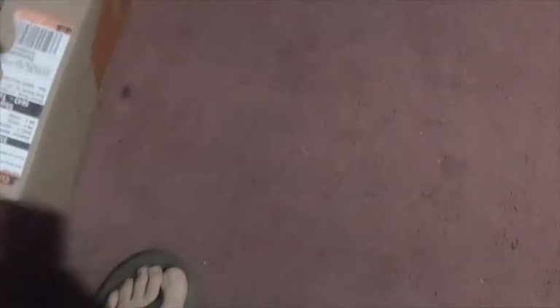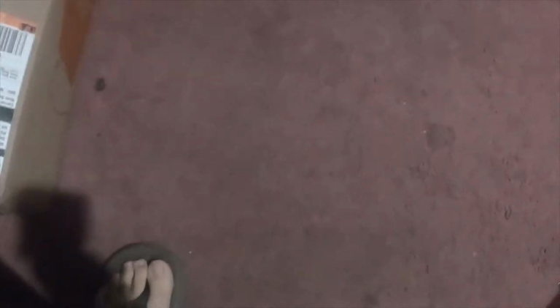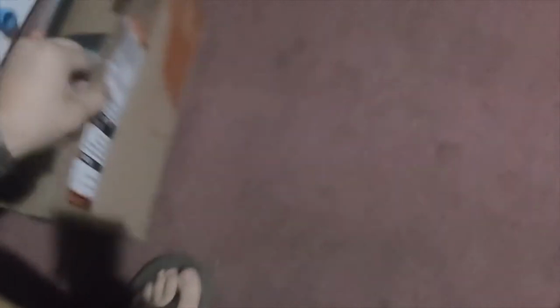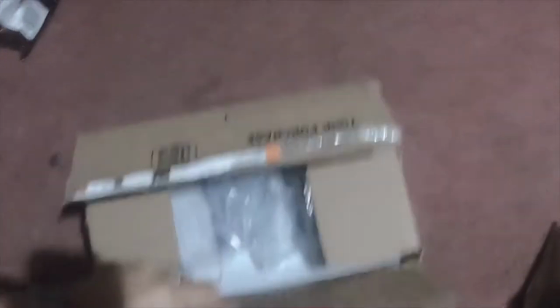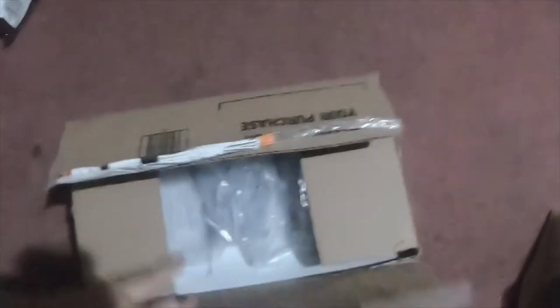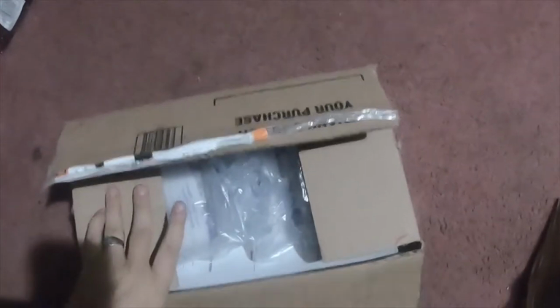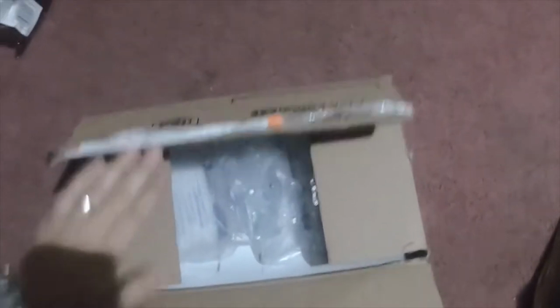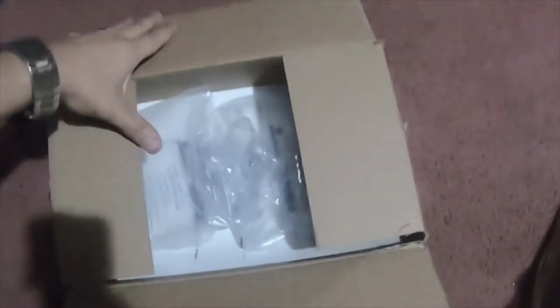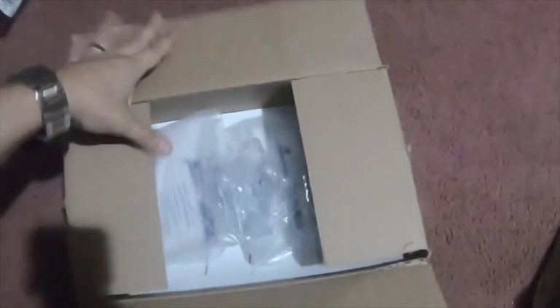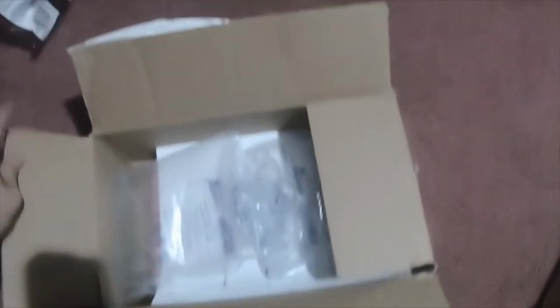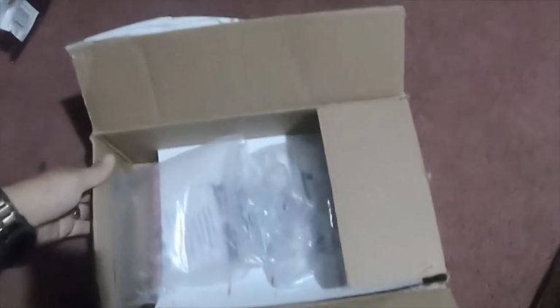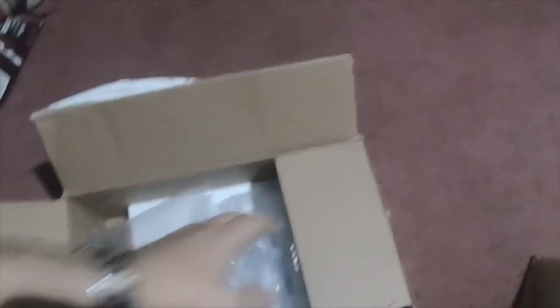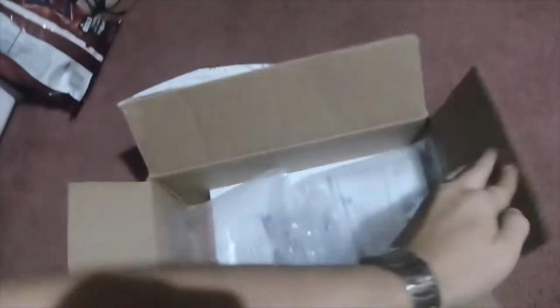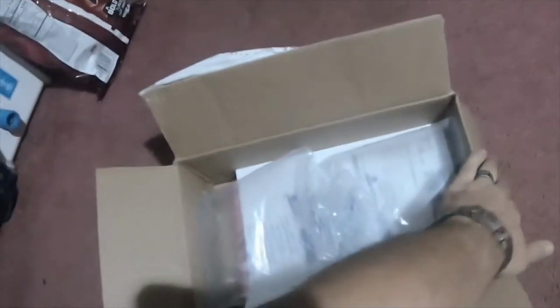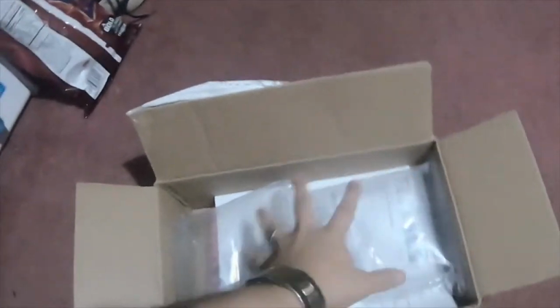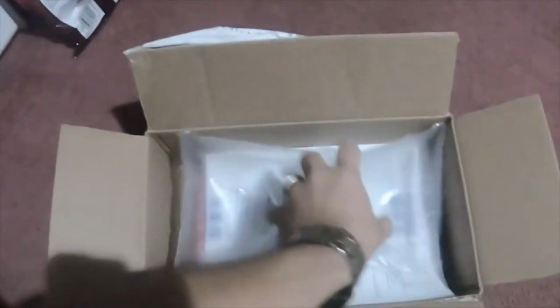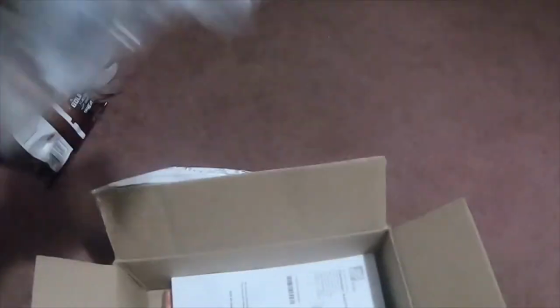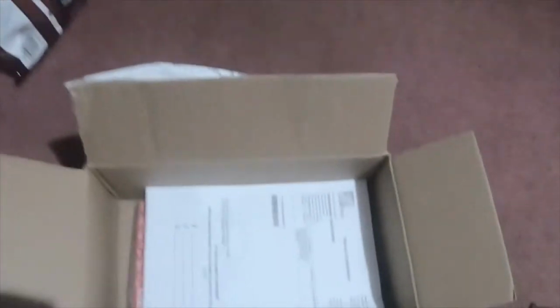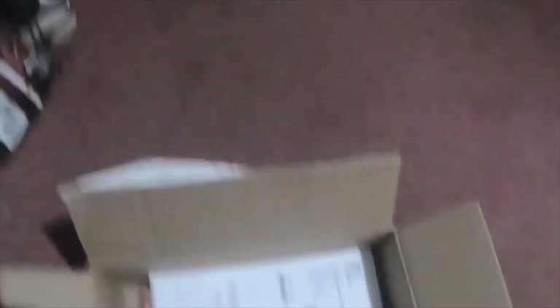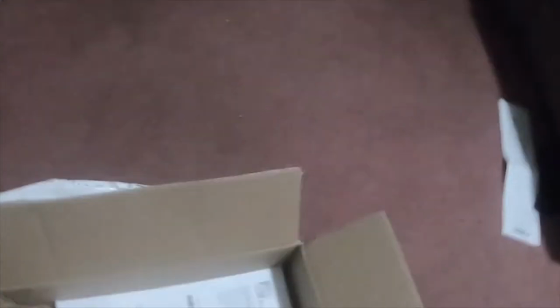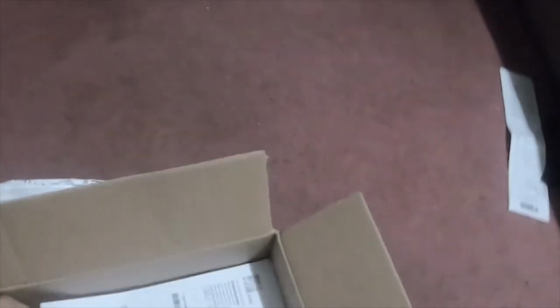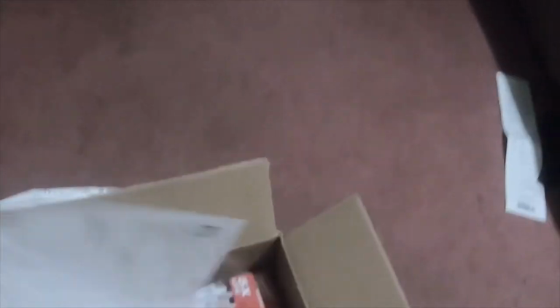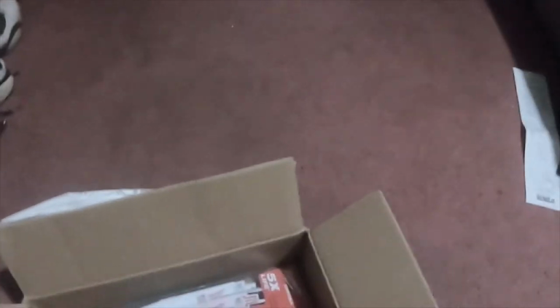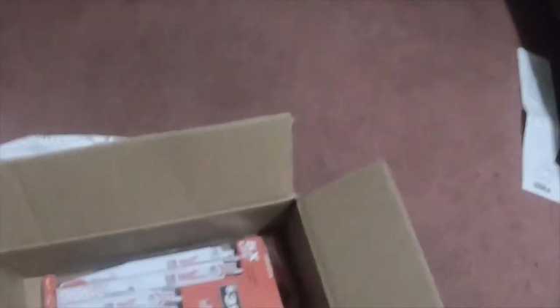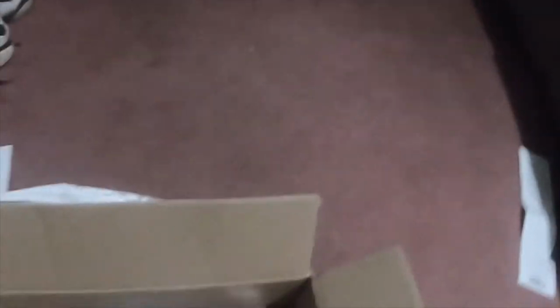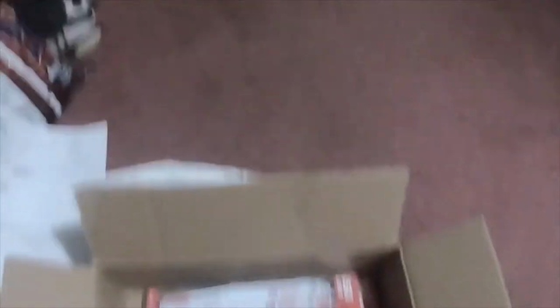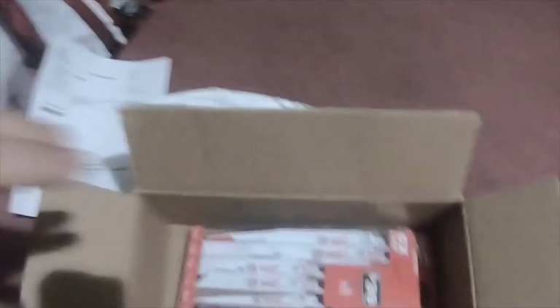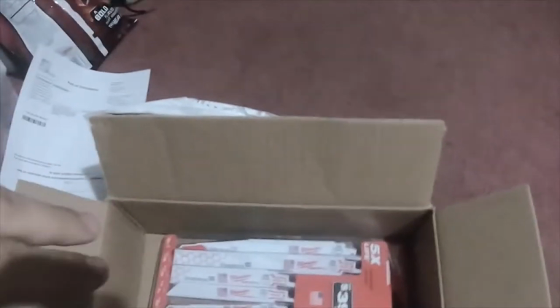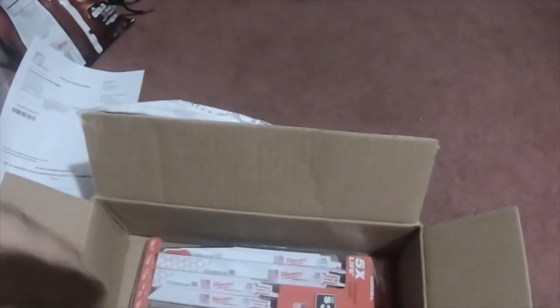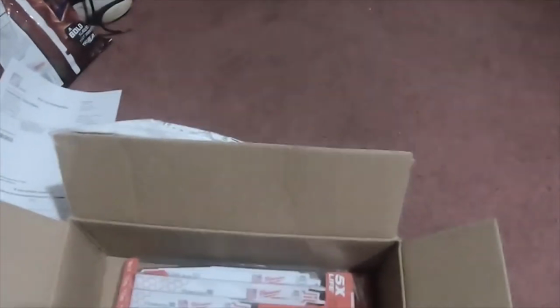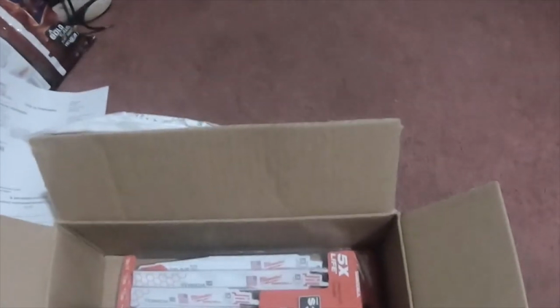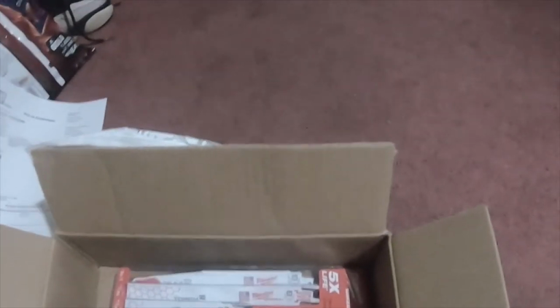This is something I ordered from Home Depot. I want to give a shoutout to Tool Boss — it's a YouTube channel — for finding this deal.